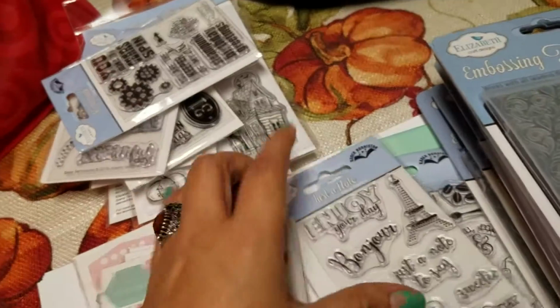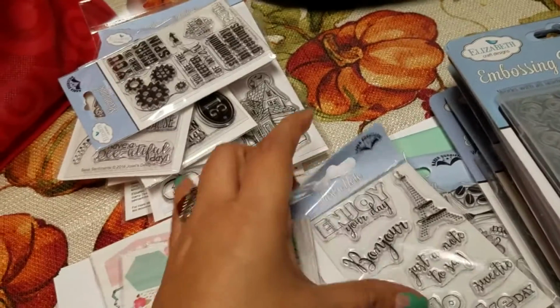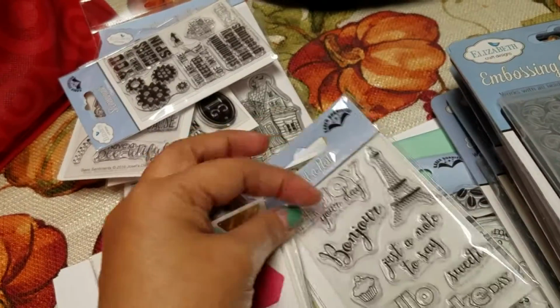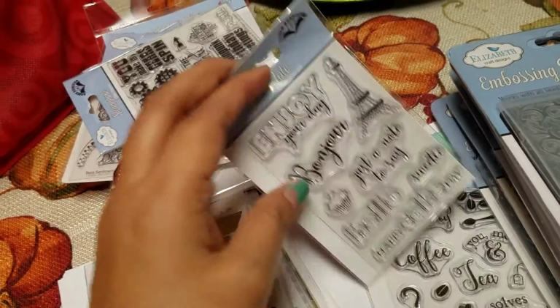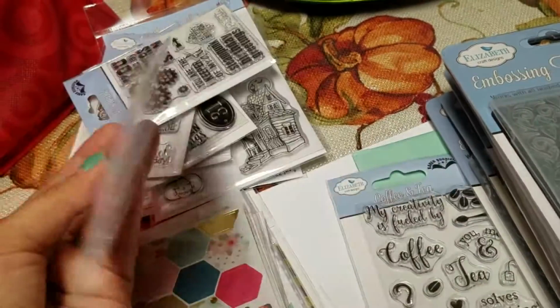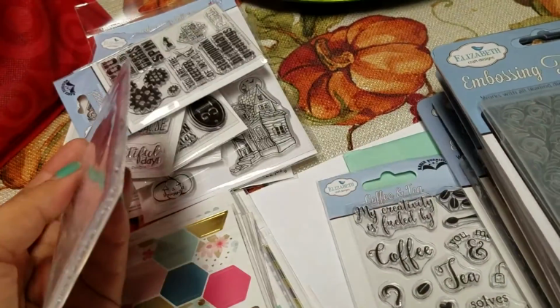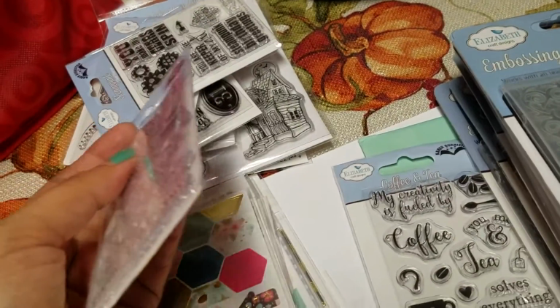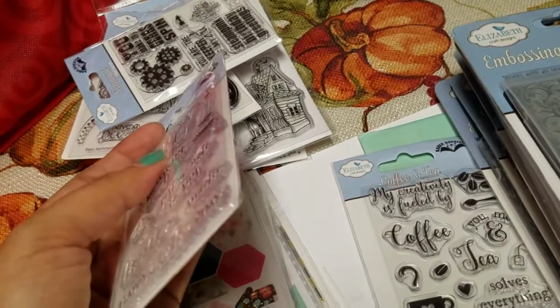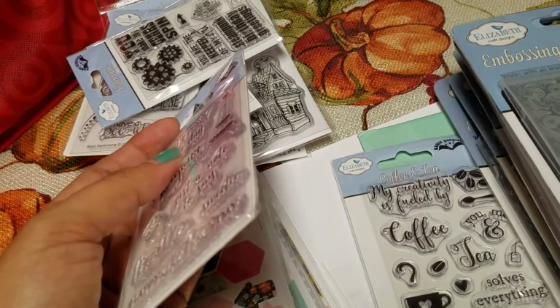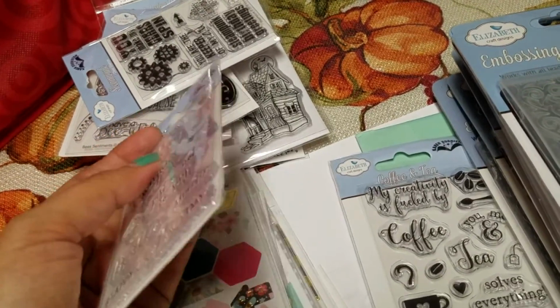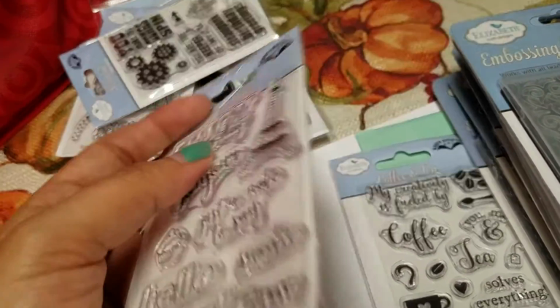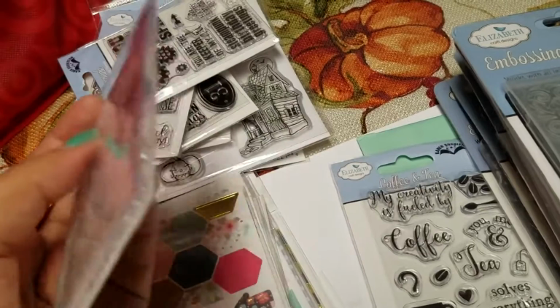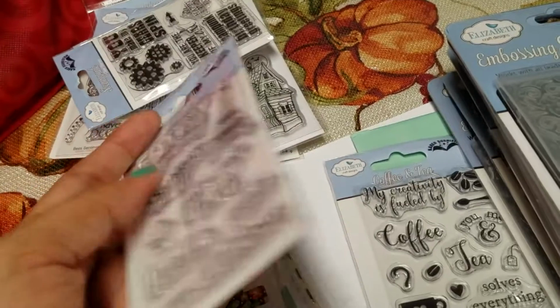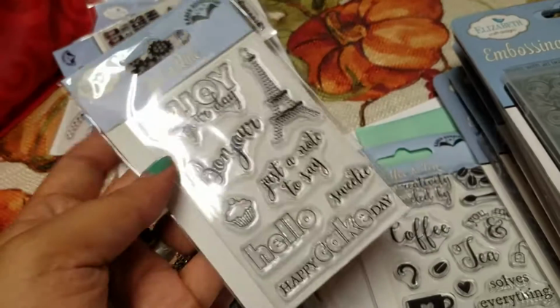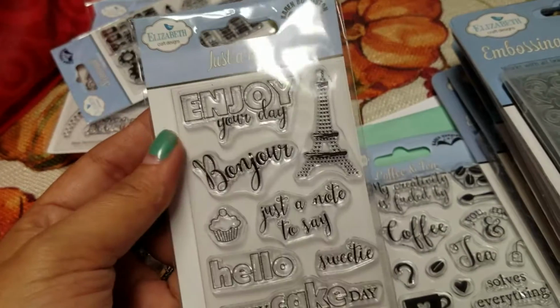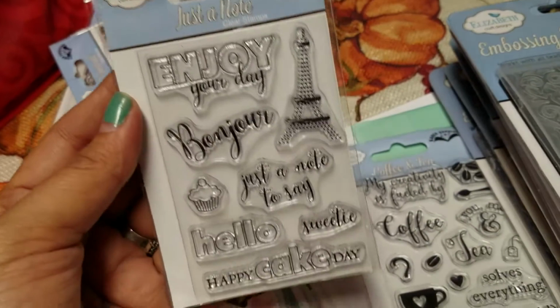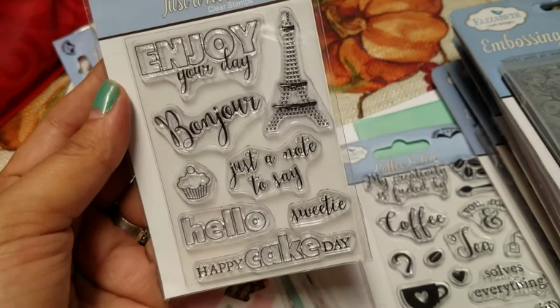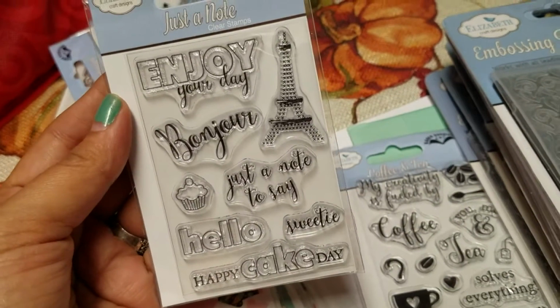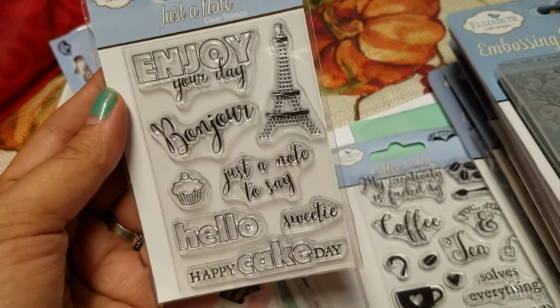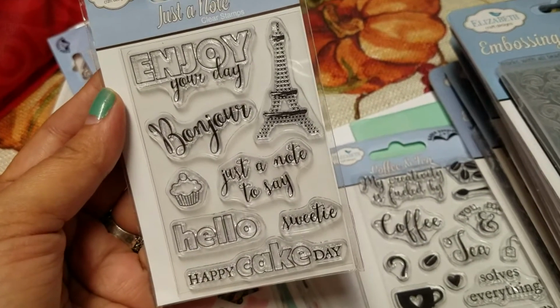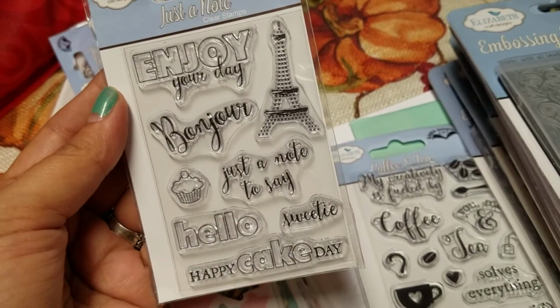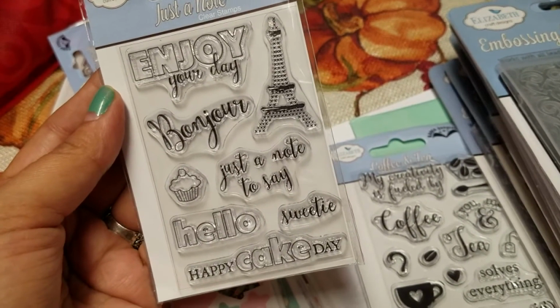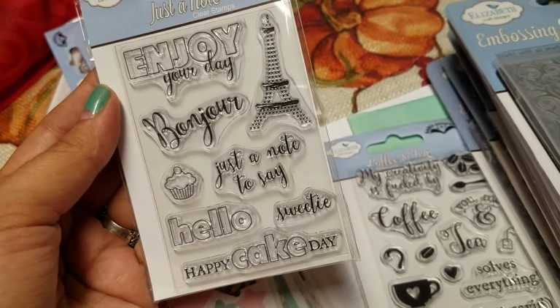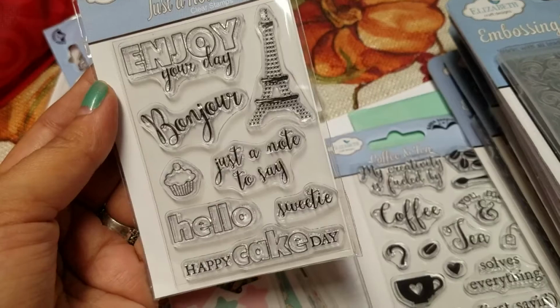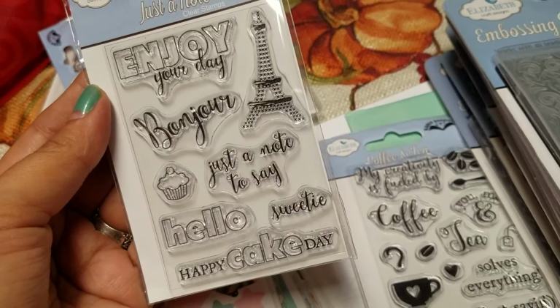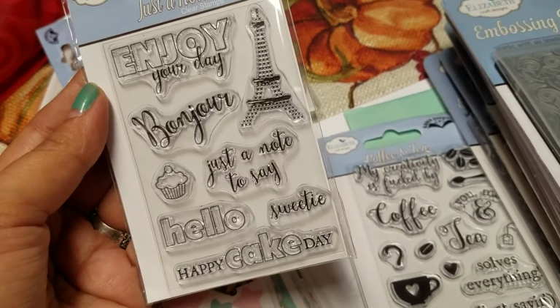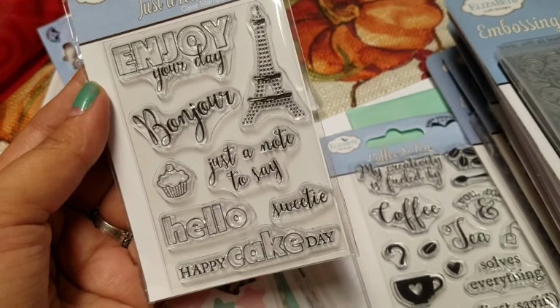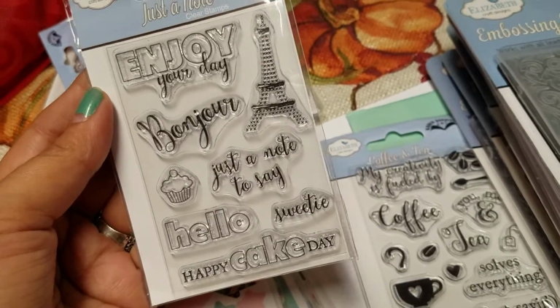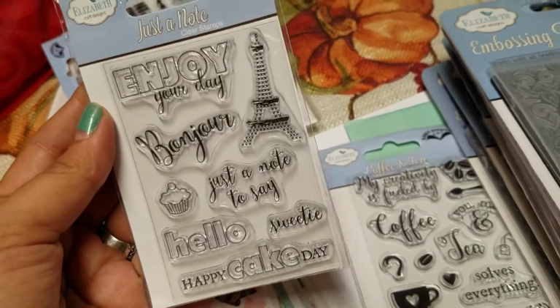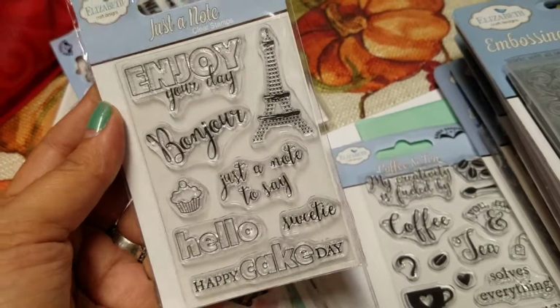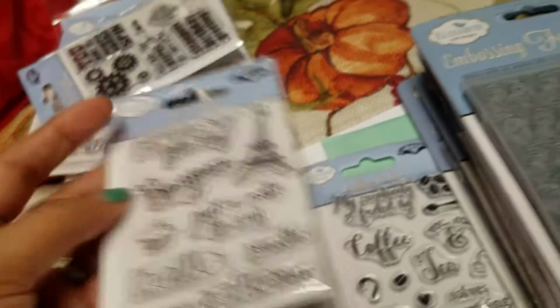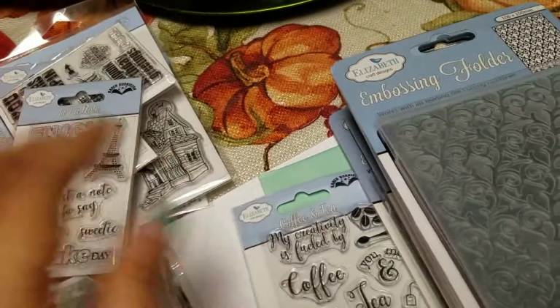And I think I'm going to sell some of these in my next e-stash because seriously, all these stamps, I bought like four or five of them, so I have no idea why. This one says bonjour. Just a note to say hello, sweetie. Happy cake day. Enjoy your day in the Eiffel Tower.